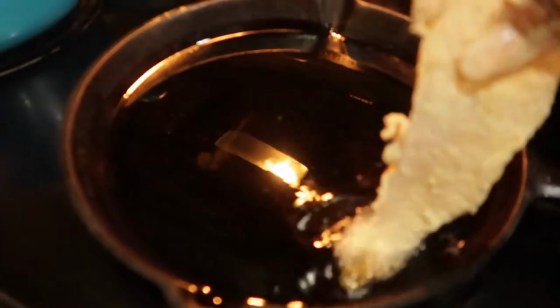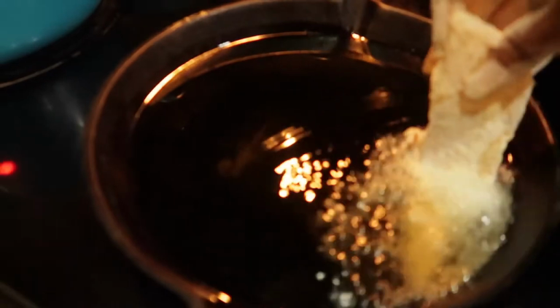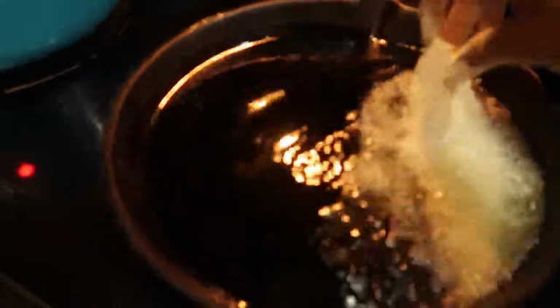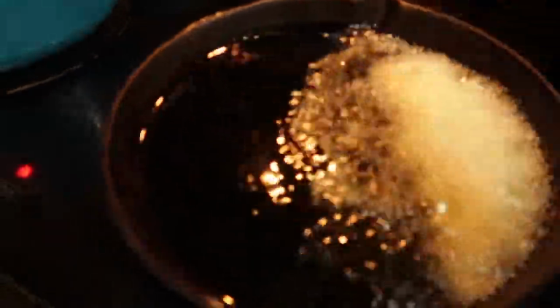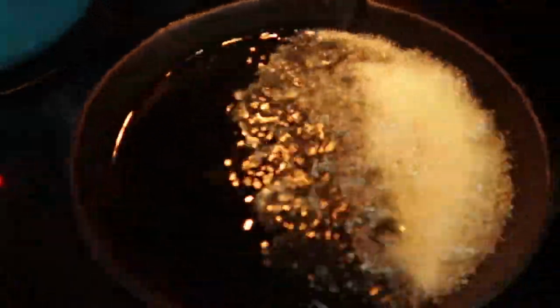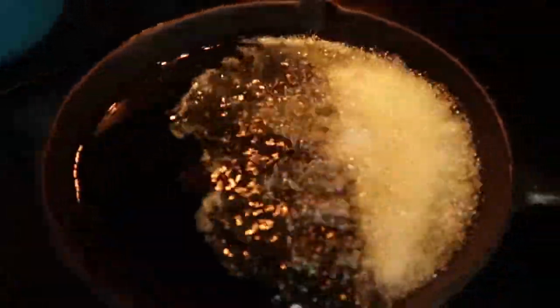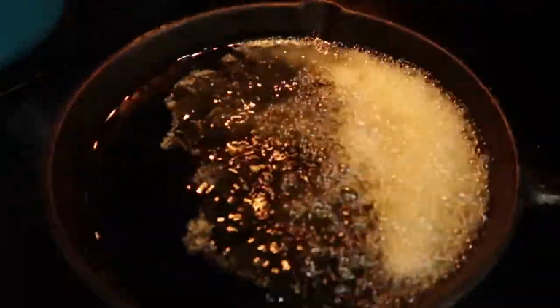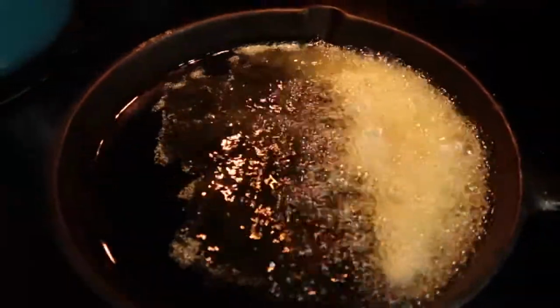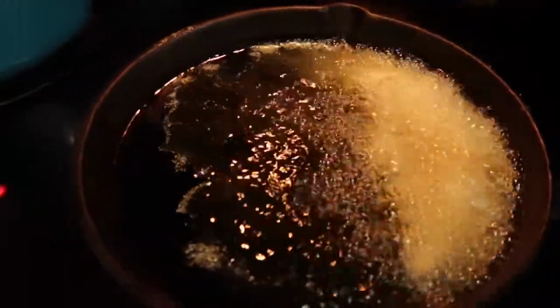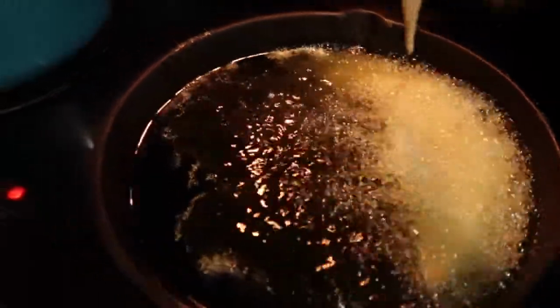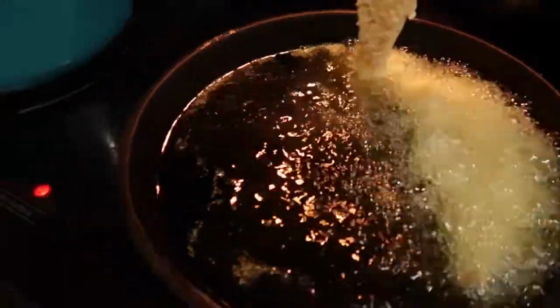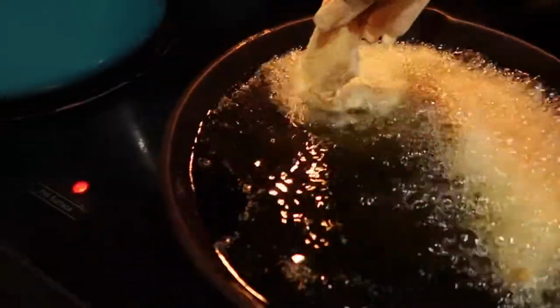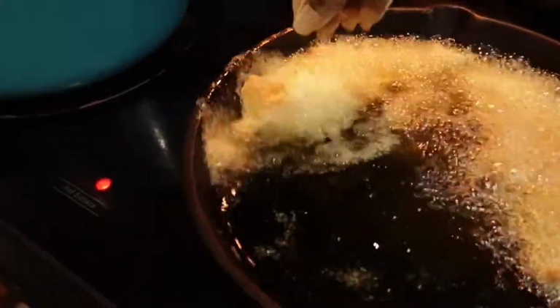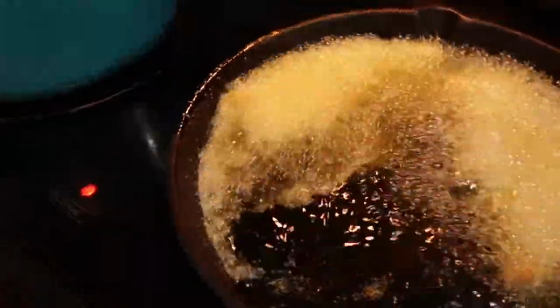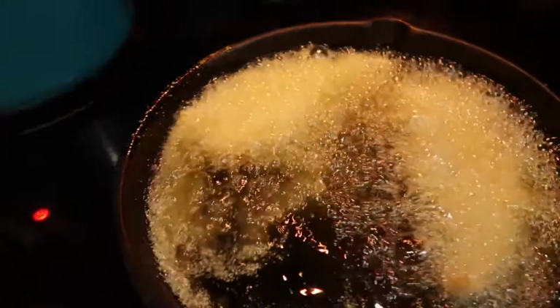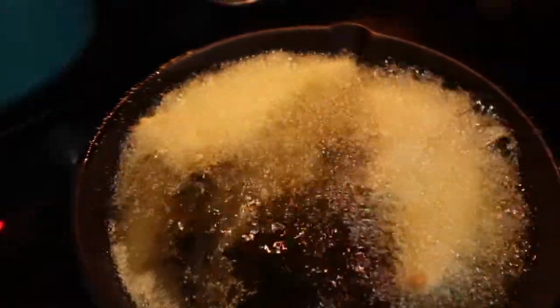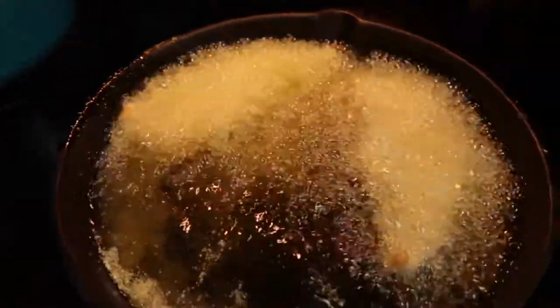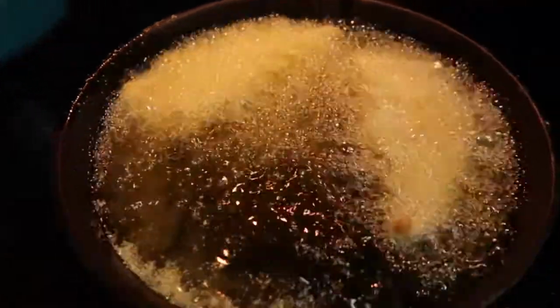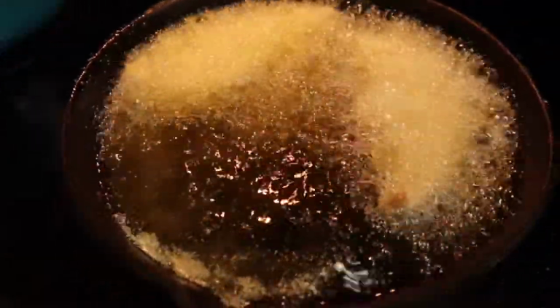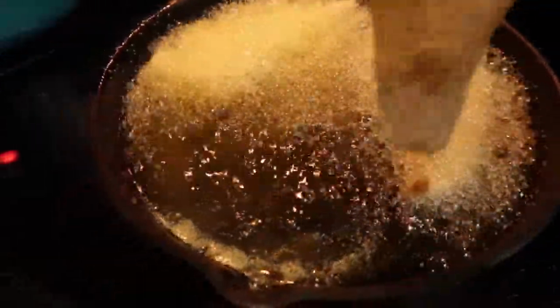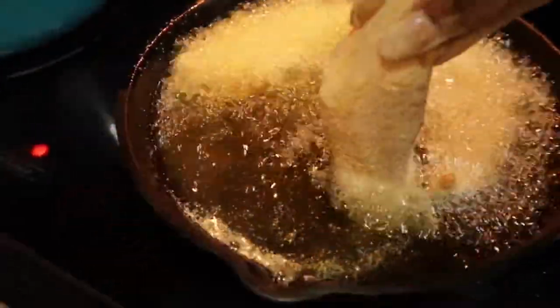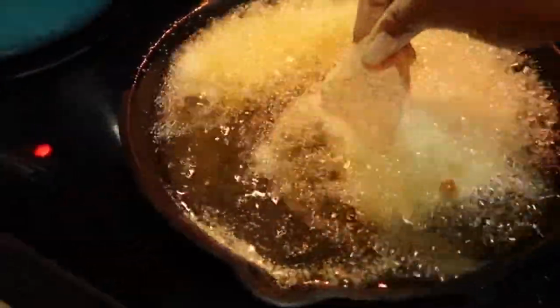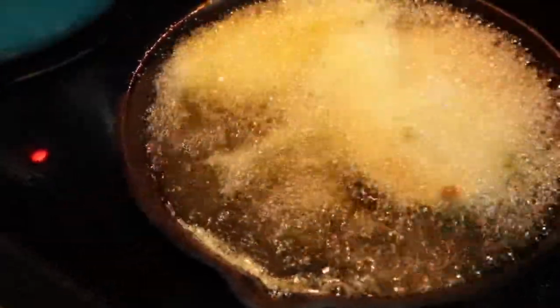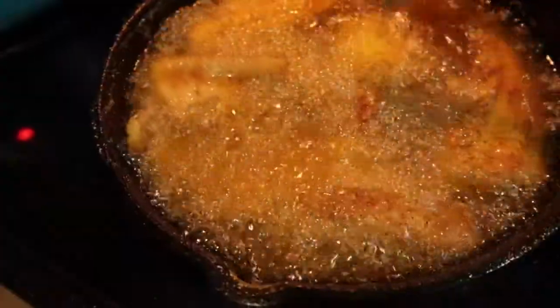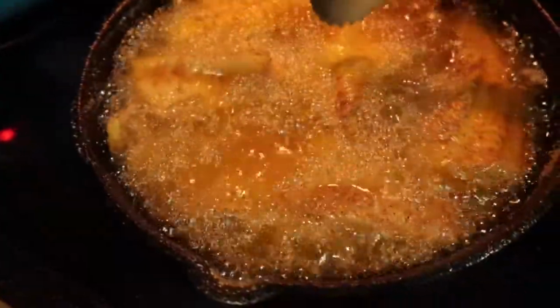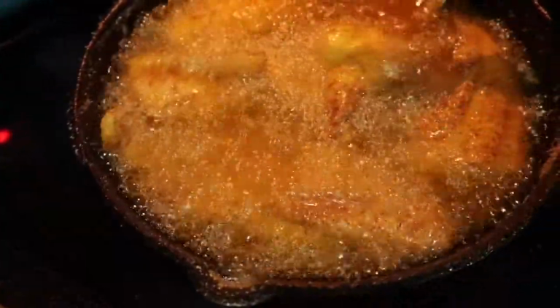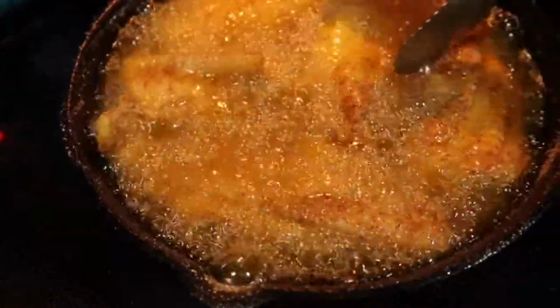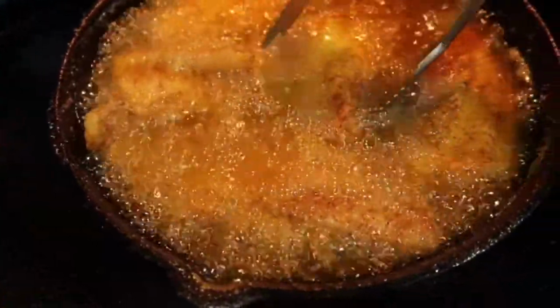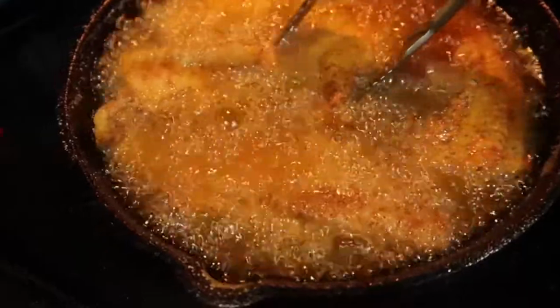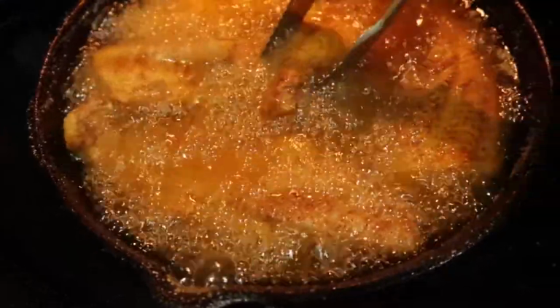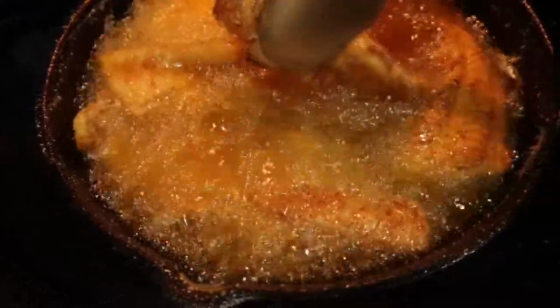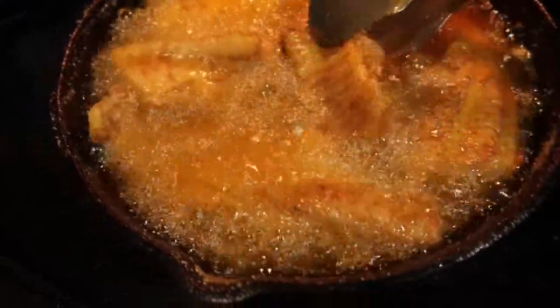My oil is ready to go. I'm going to drop those fillets in. Not going to overcrowd my pan because you want to make sure that they all cook thoroughly. This is going to take about eight to ten minutes to cook depending on the size of your fillets.